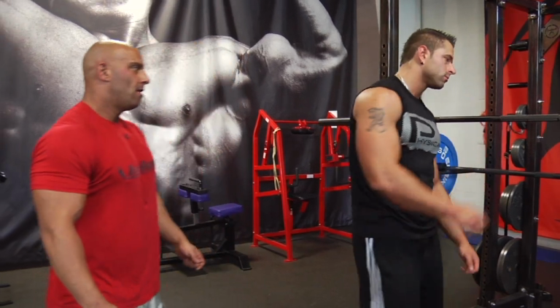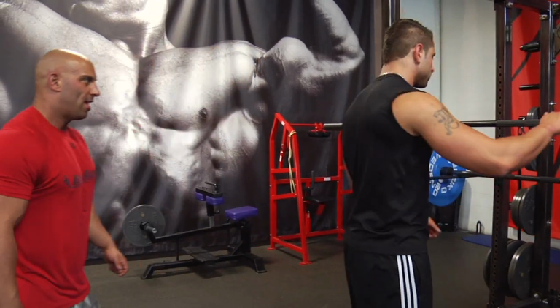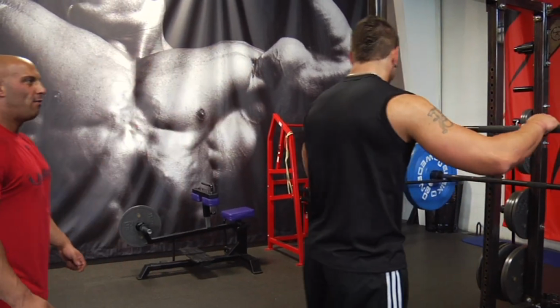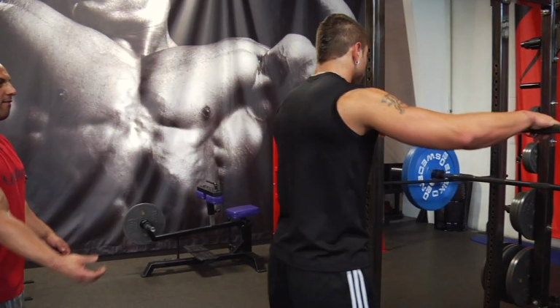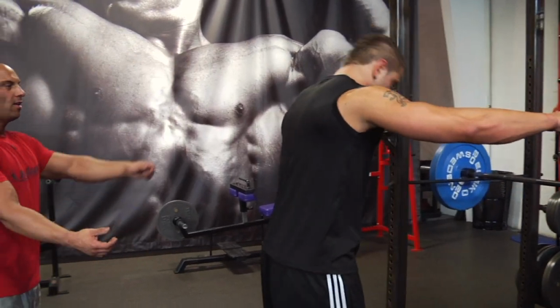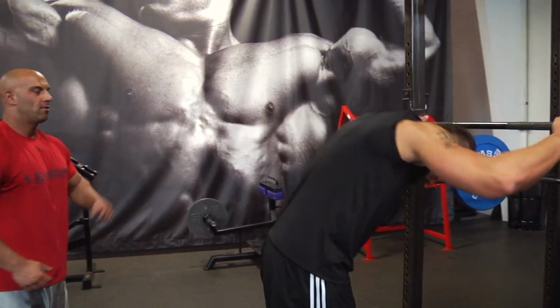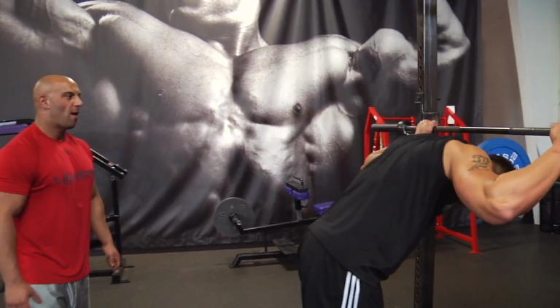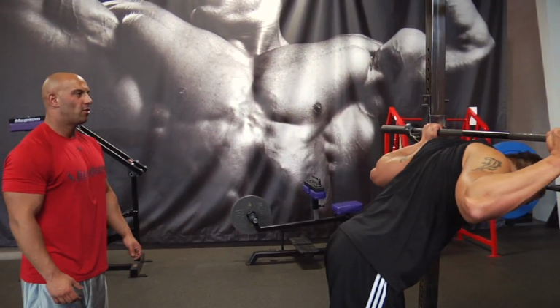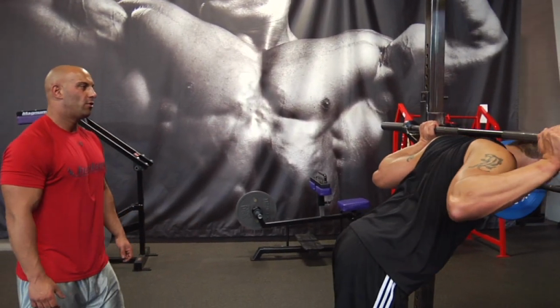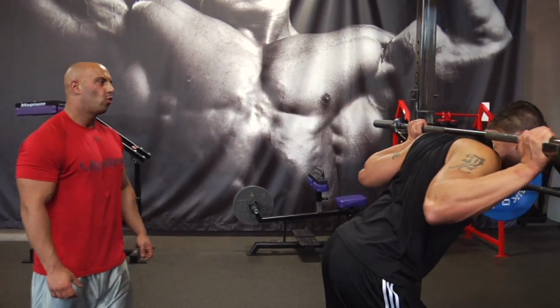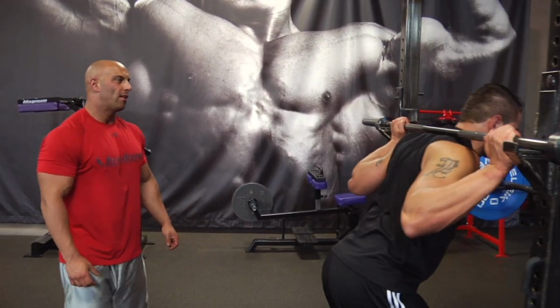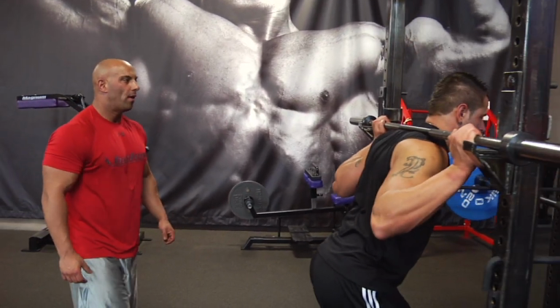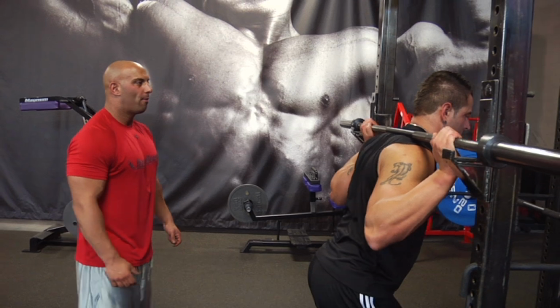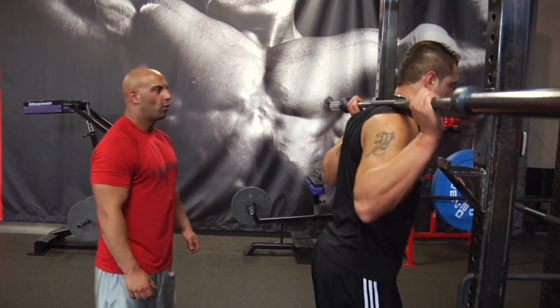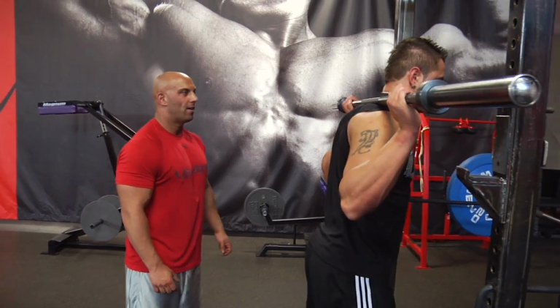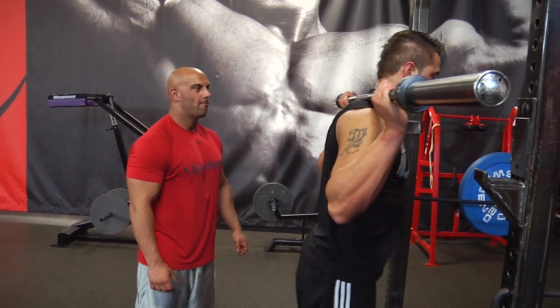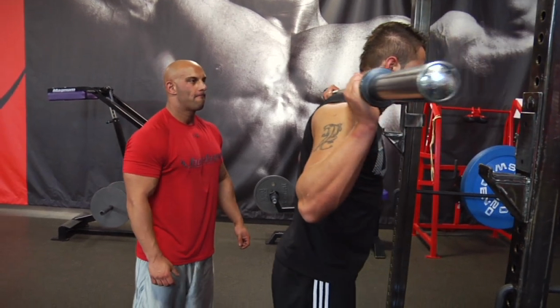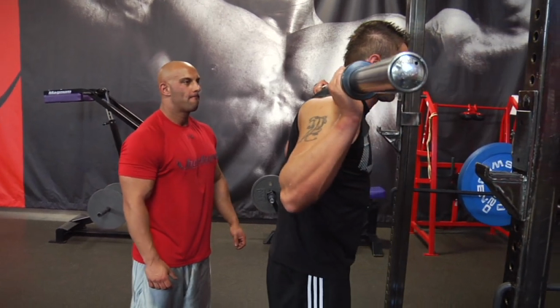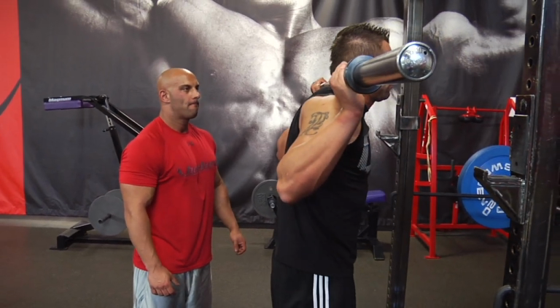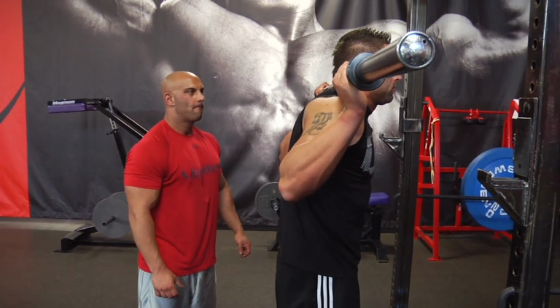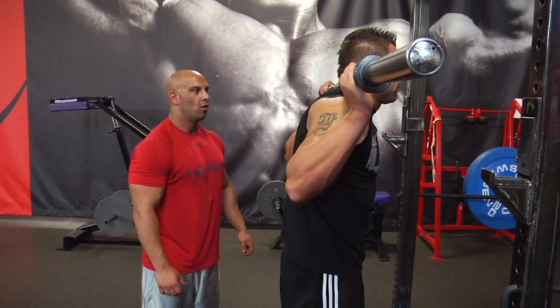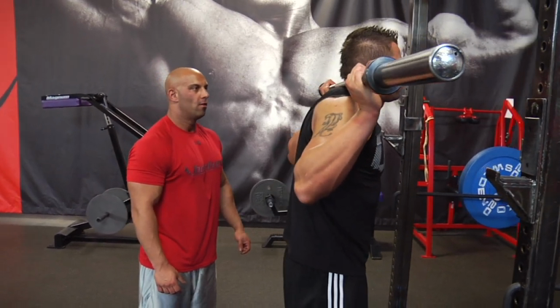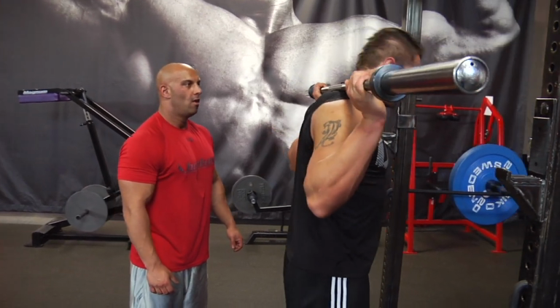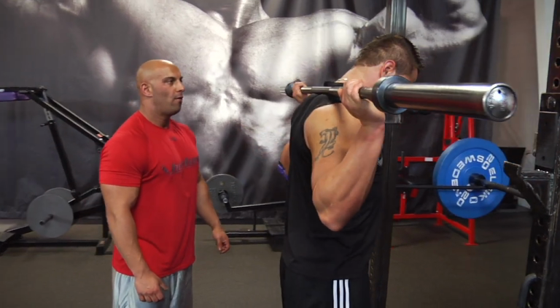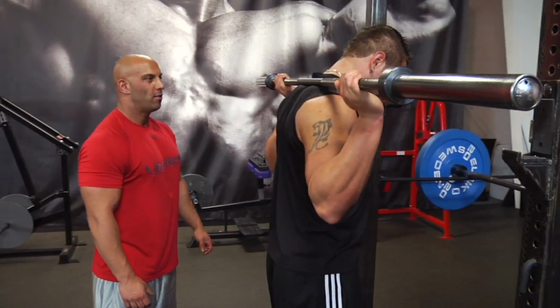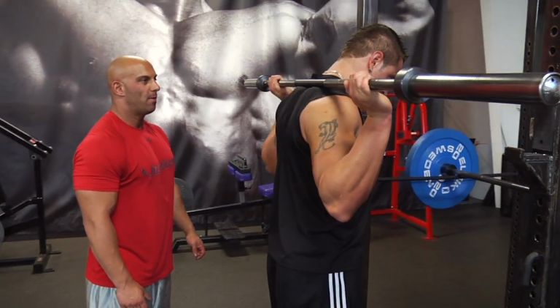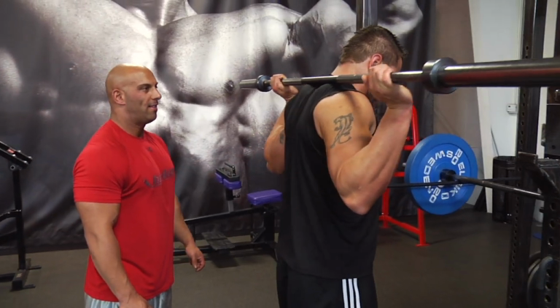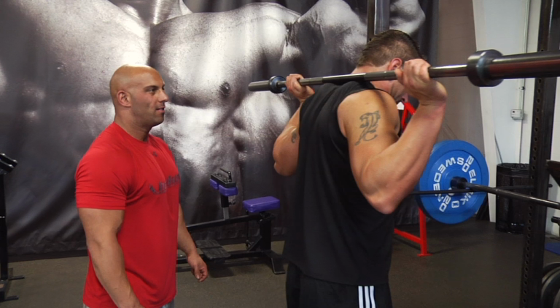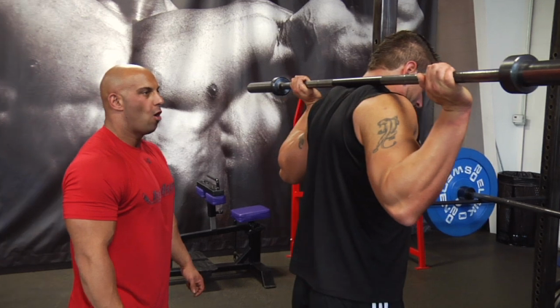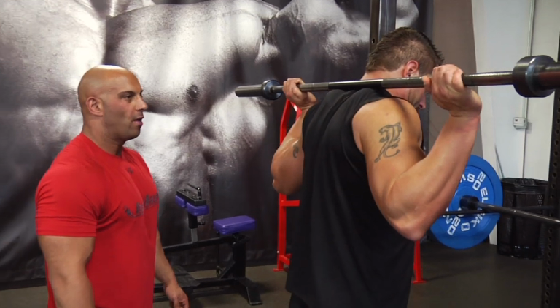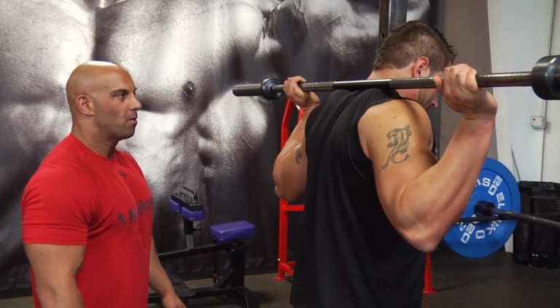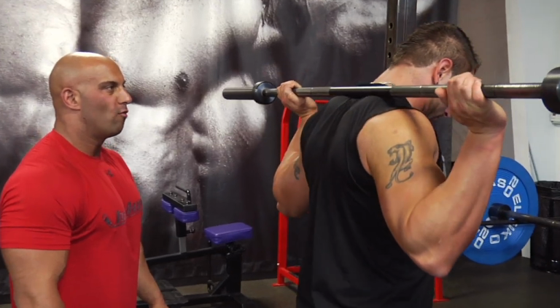Just like every calf traps exercise, you squeeze and hold it down for two seconds. This is a very good exercise because it takes away the arm from the movement.